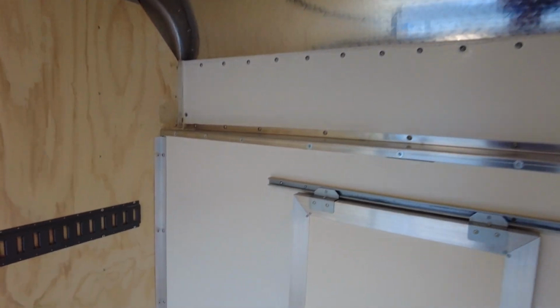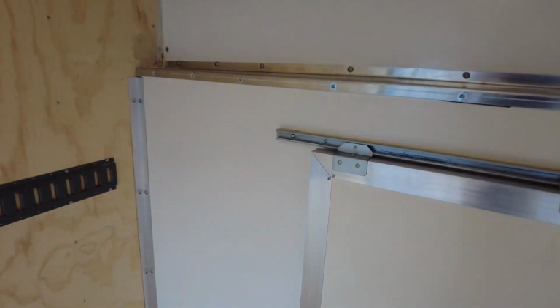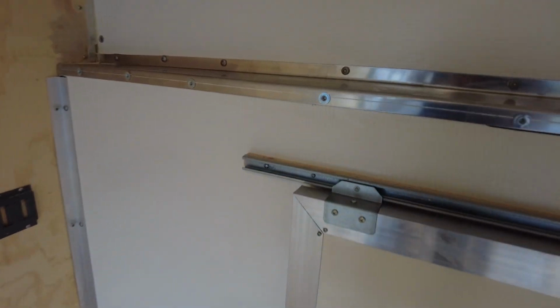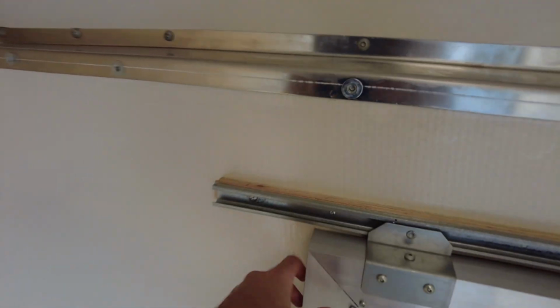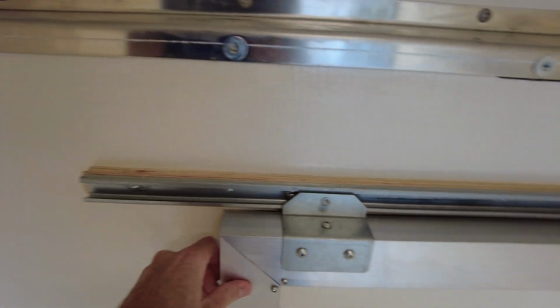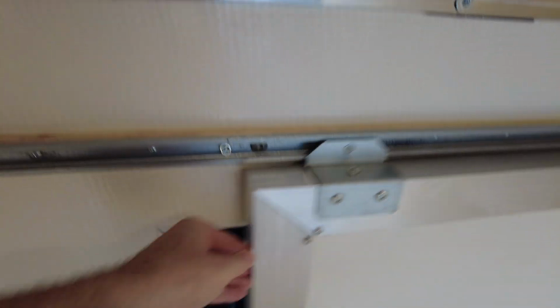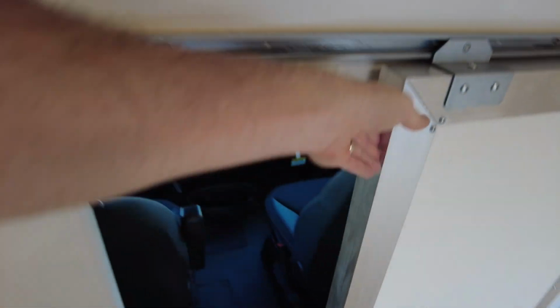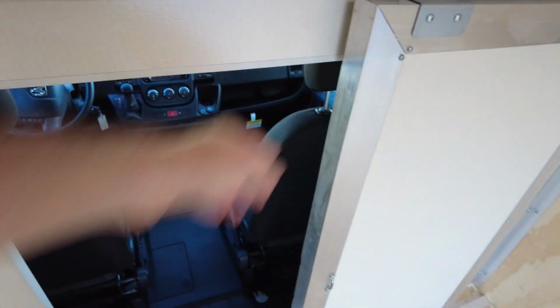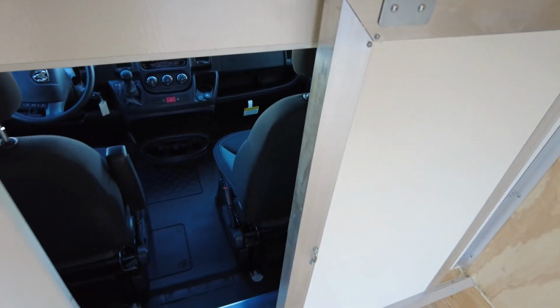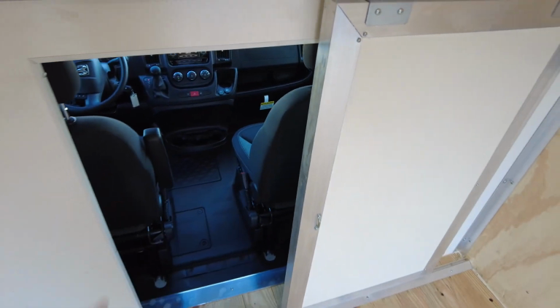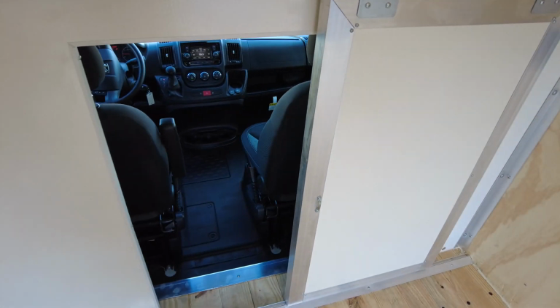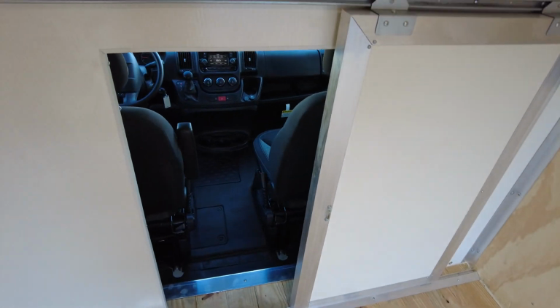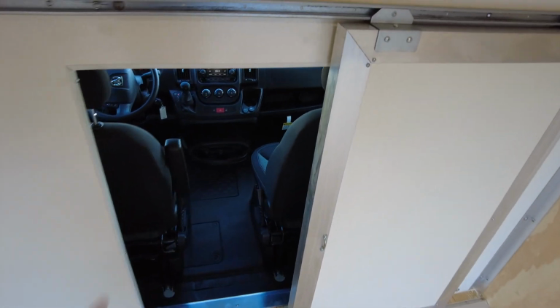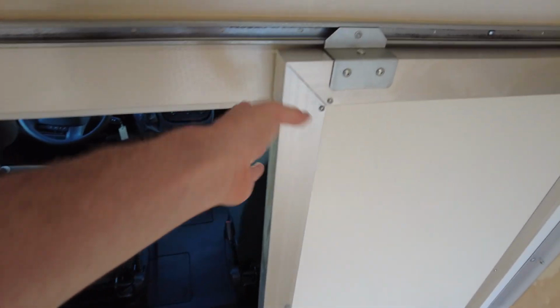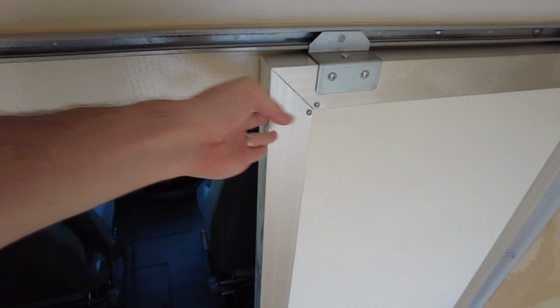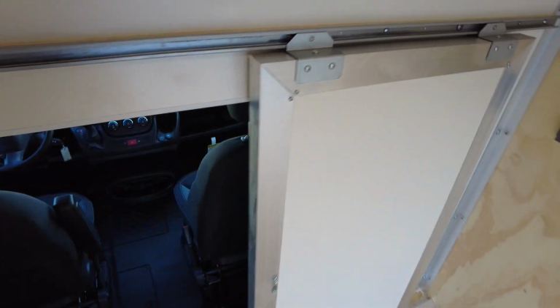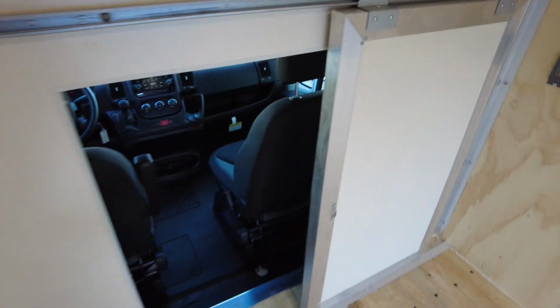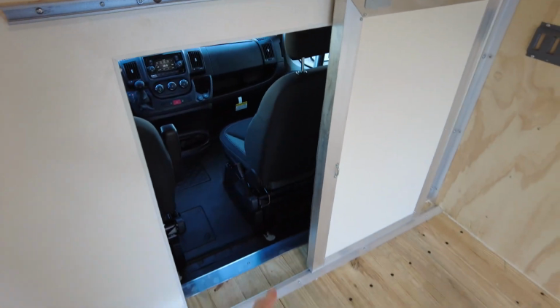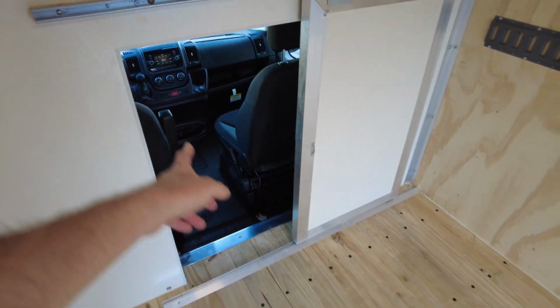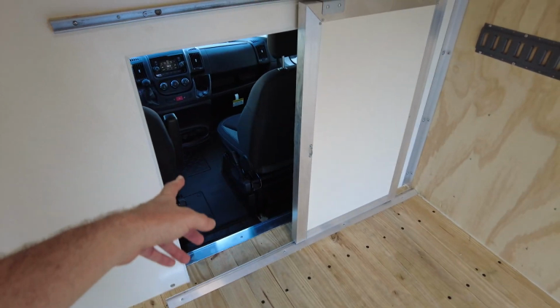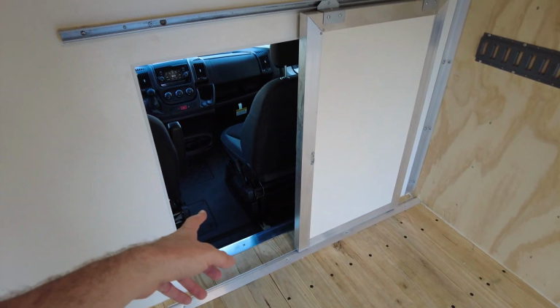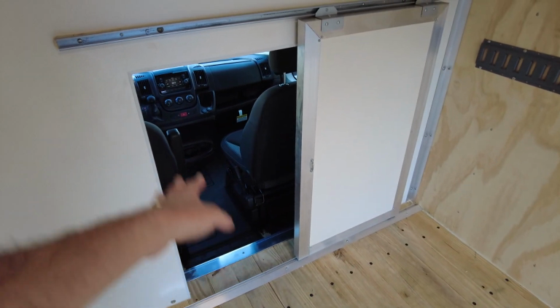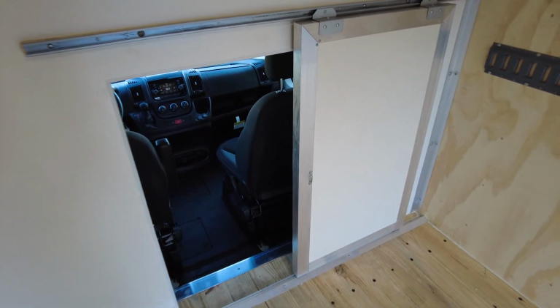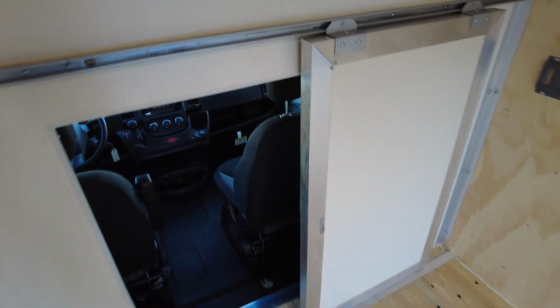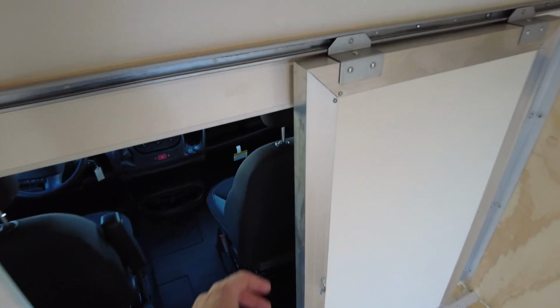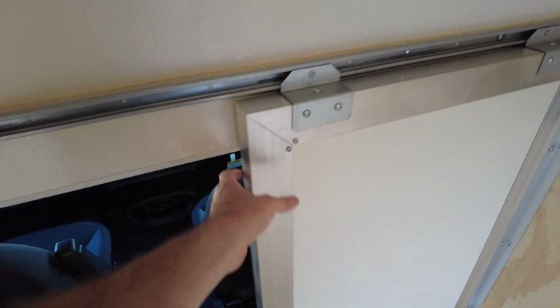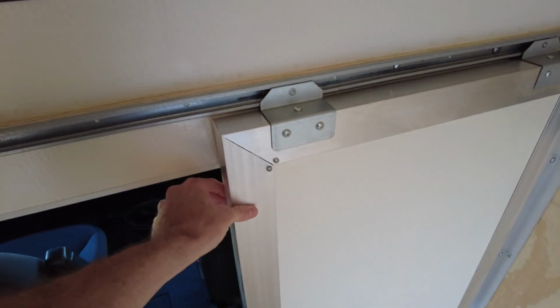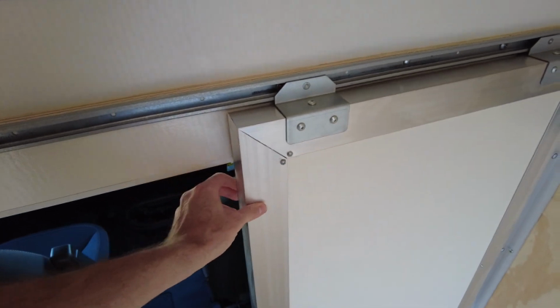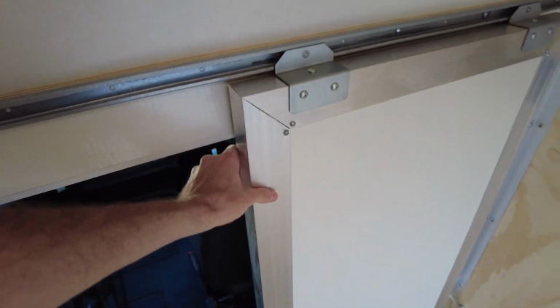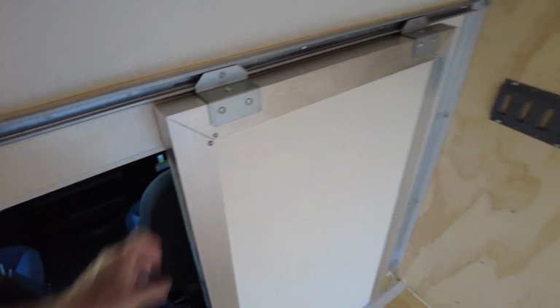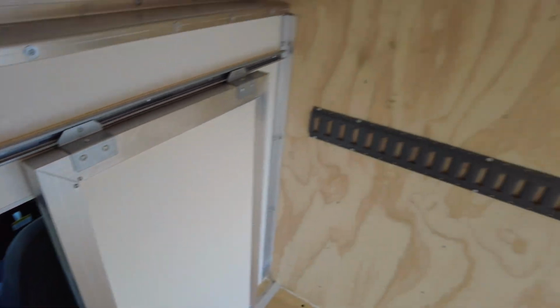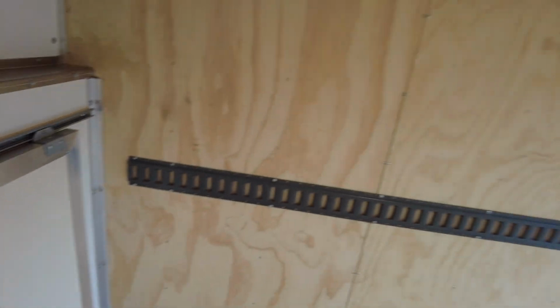Check this out — I love this feature, I haven't seen this before. There's a door that allows you to access the cab, so you can go back and forth. Or maybe you have something longer than 12 foot, like a long piece of conduit, and you need that extra couple feet by putting it up into the cab. You have that capability in this van.